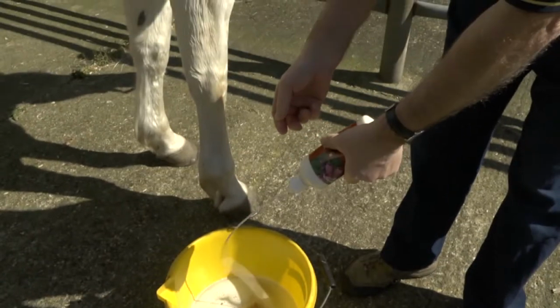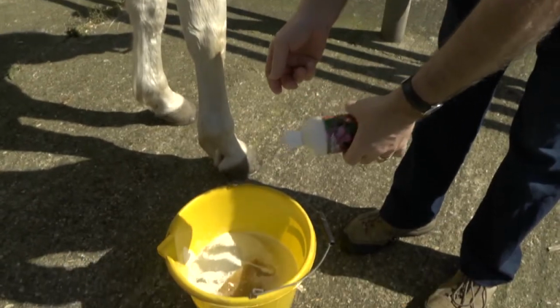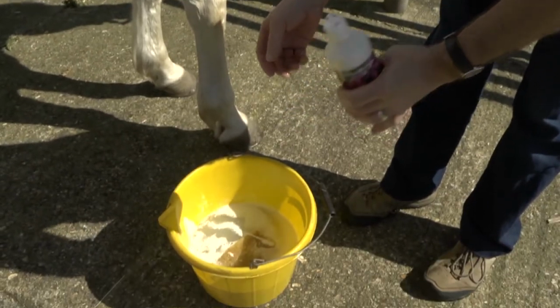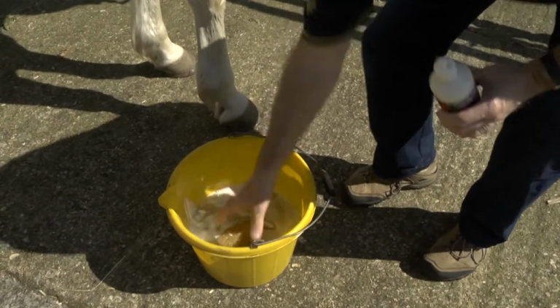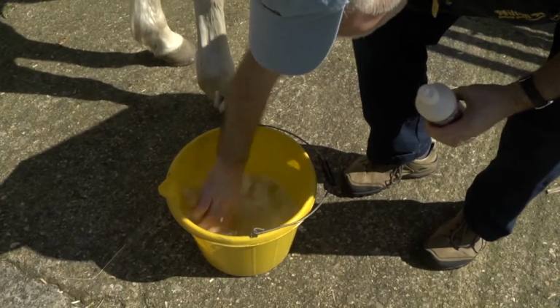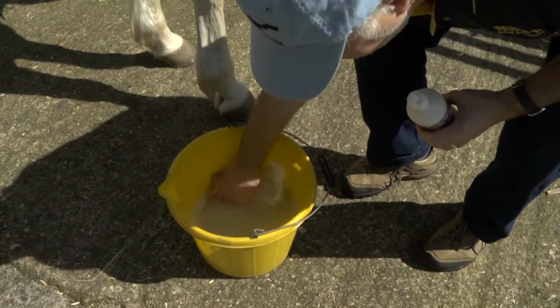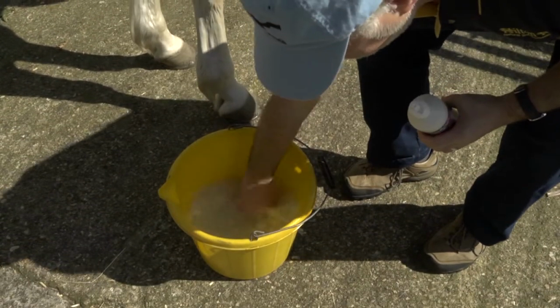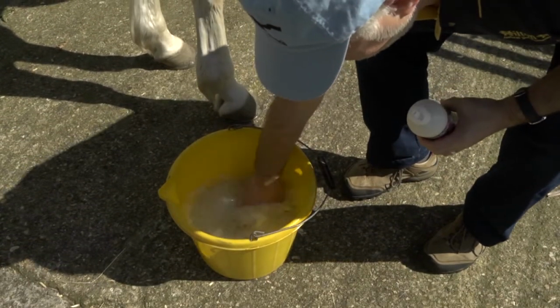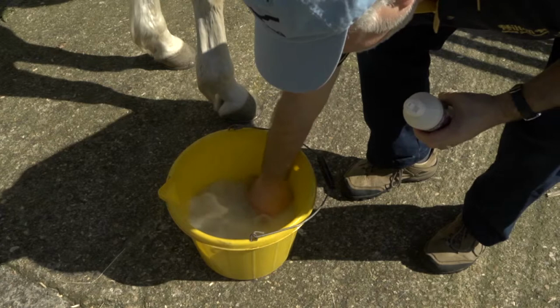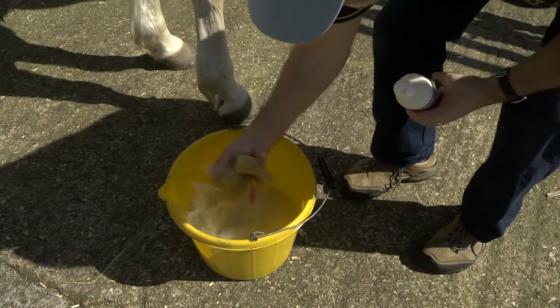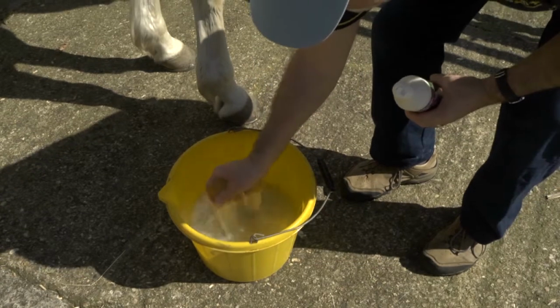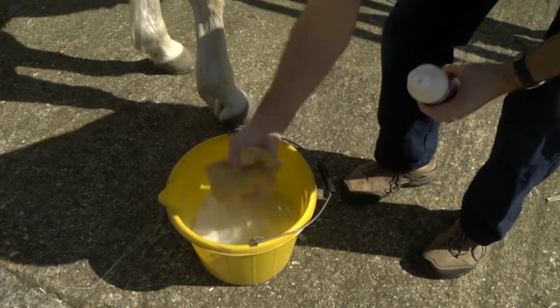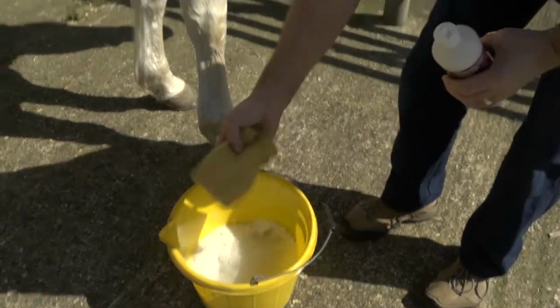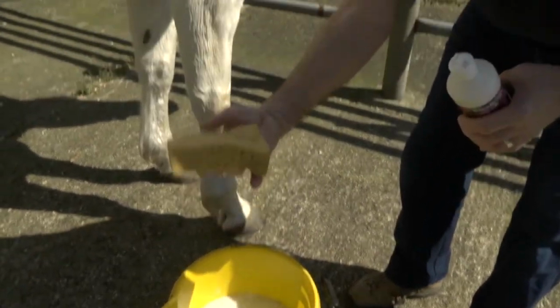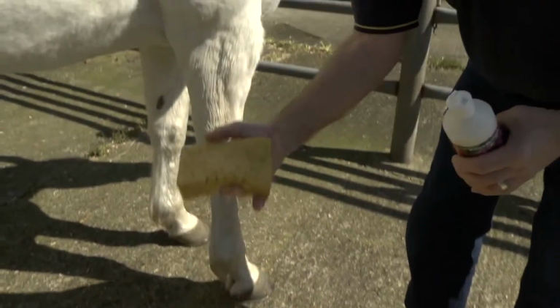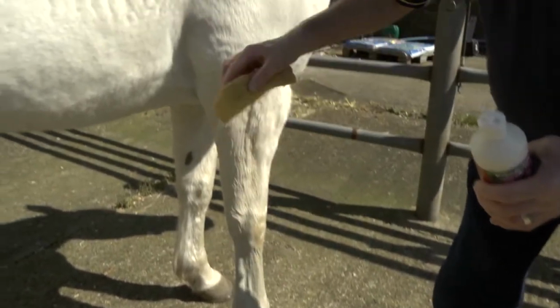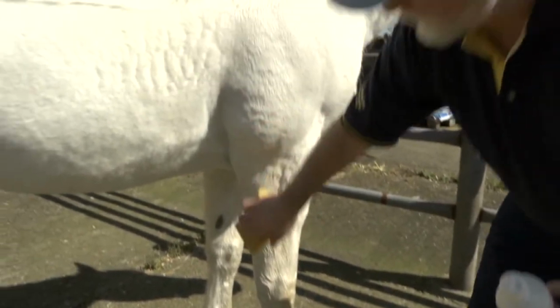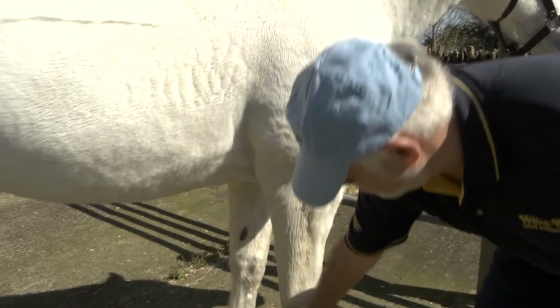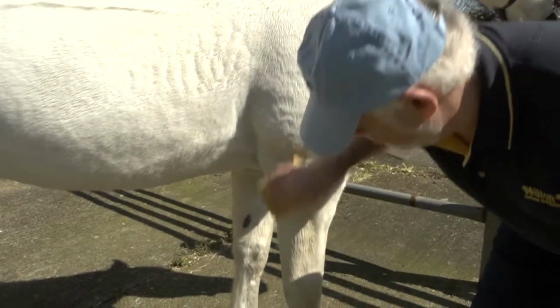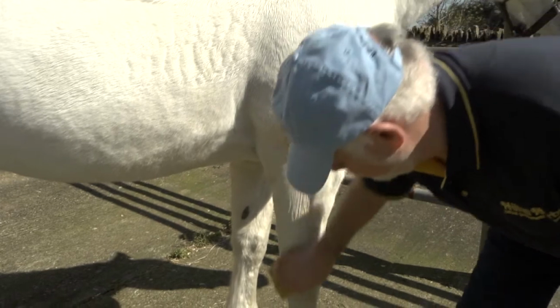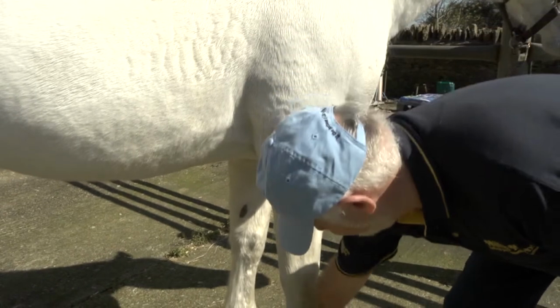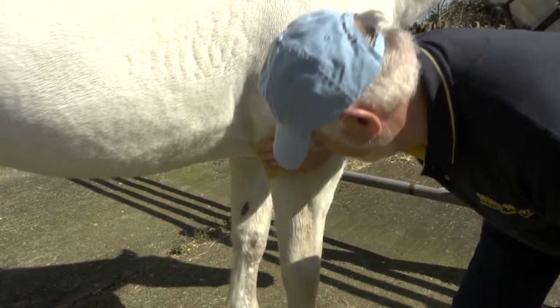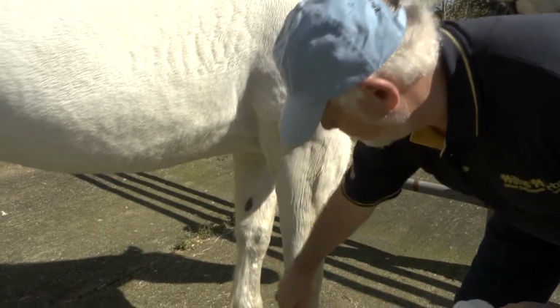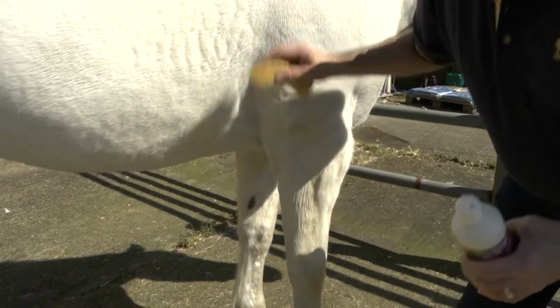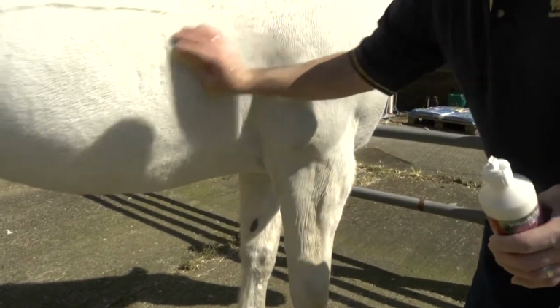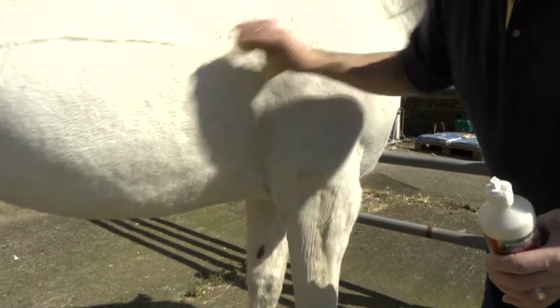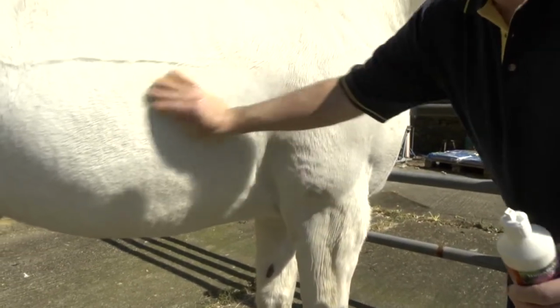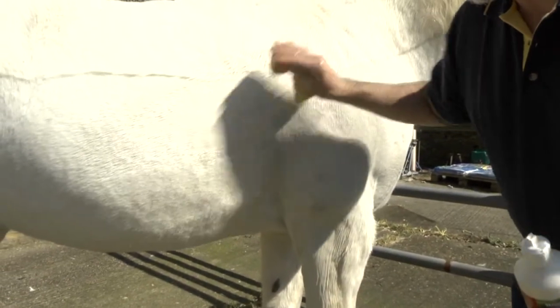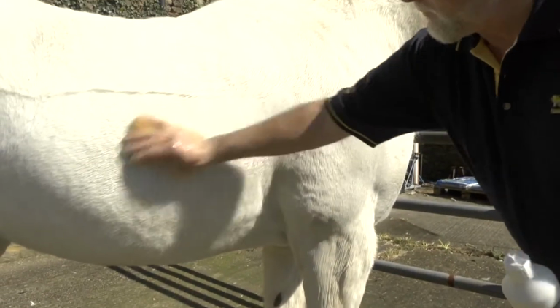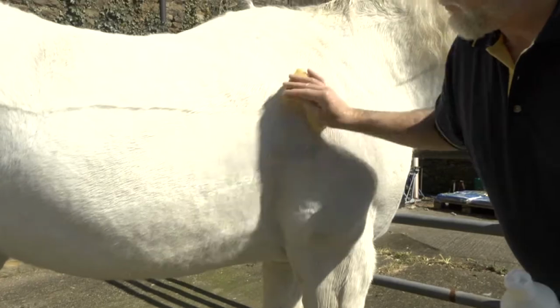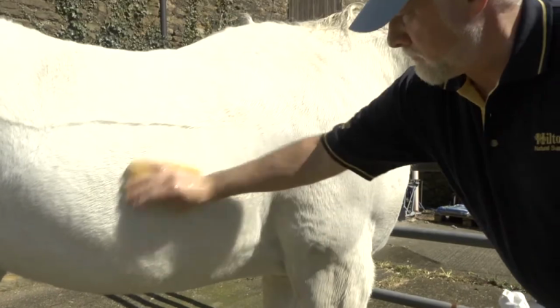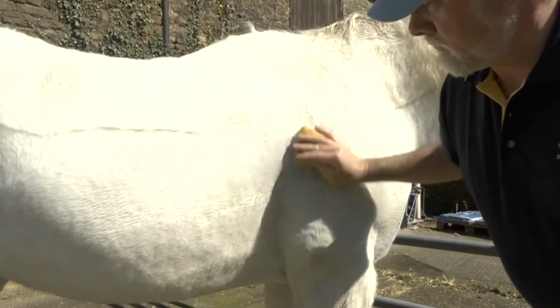Remember also, you can actually put a squirt of it into wash-down water and use that for washing the horse down after exercise. This lotion is ideal for use in conjunction with any of our mobility herbal supplements.